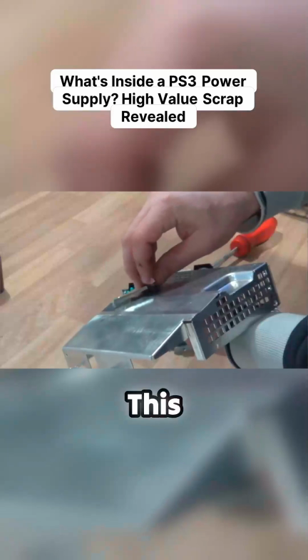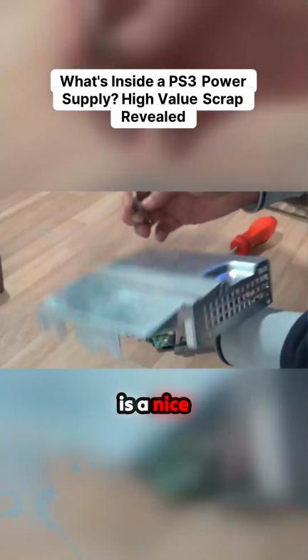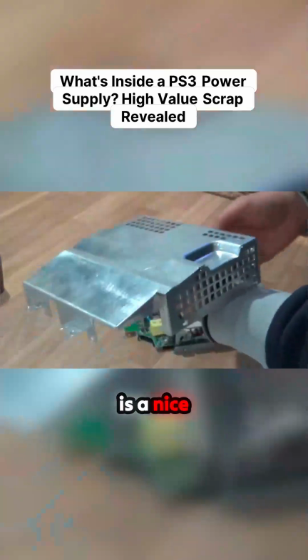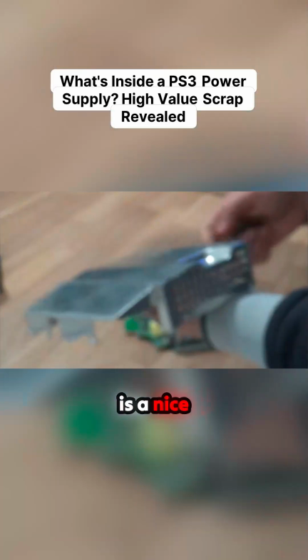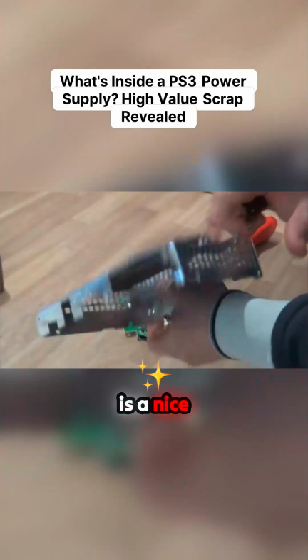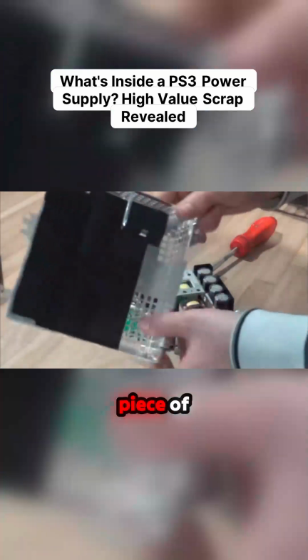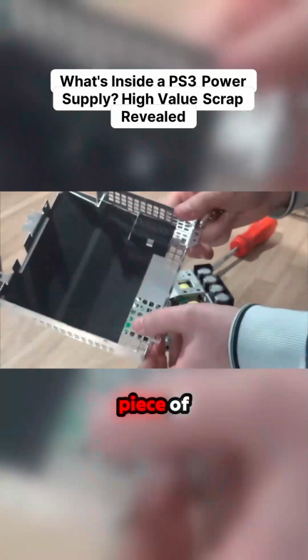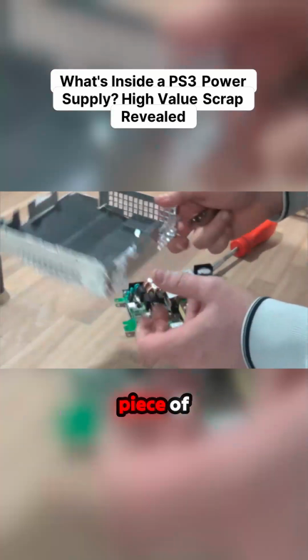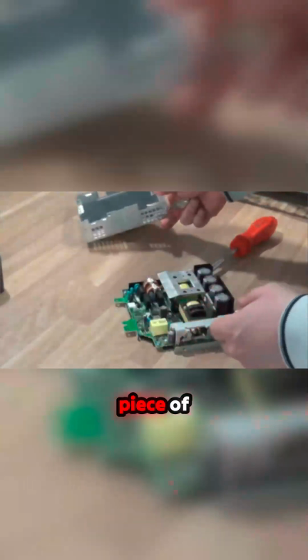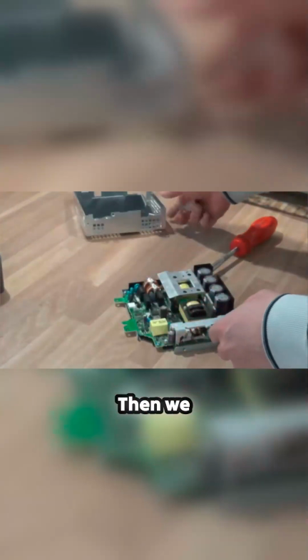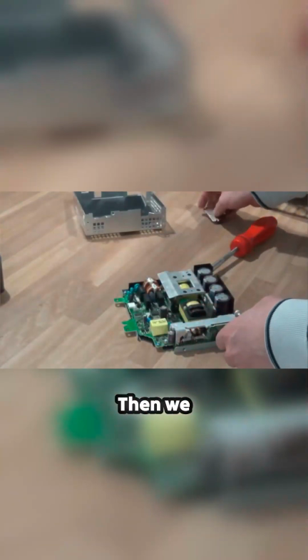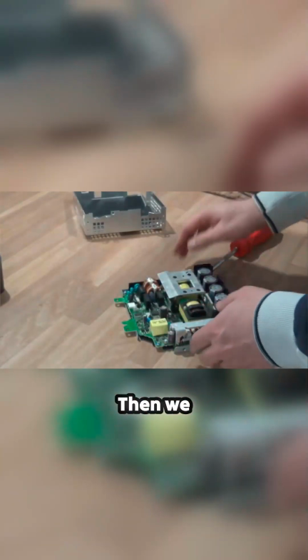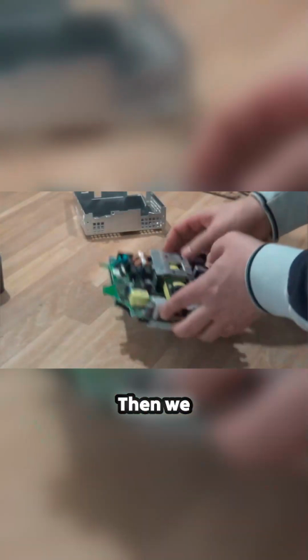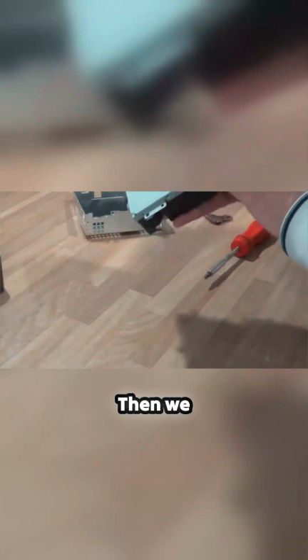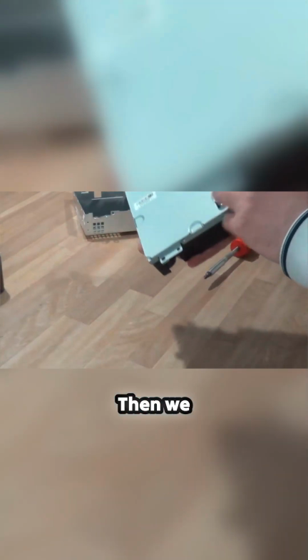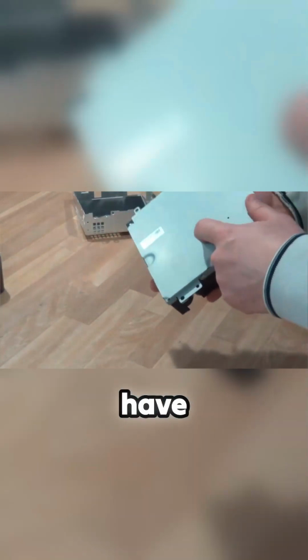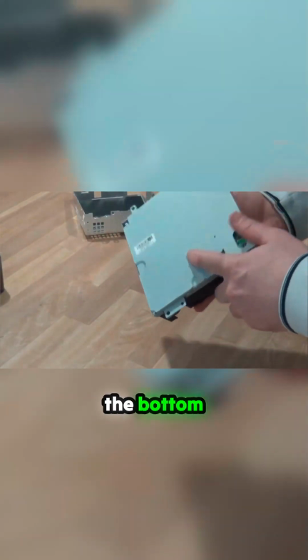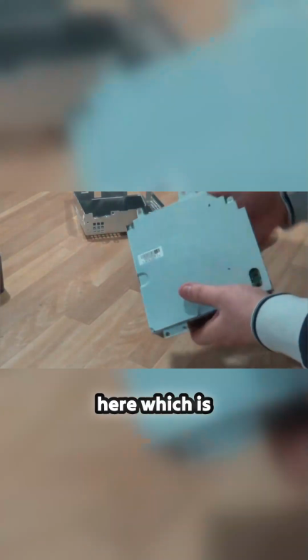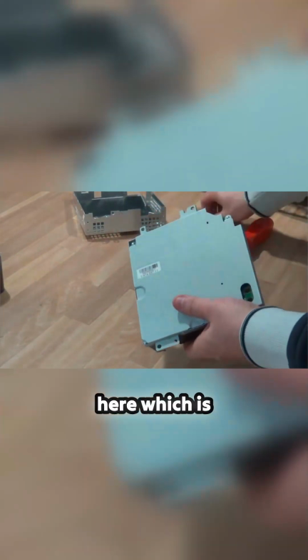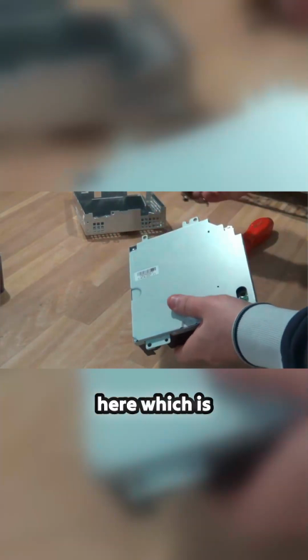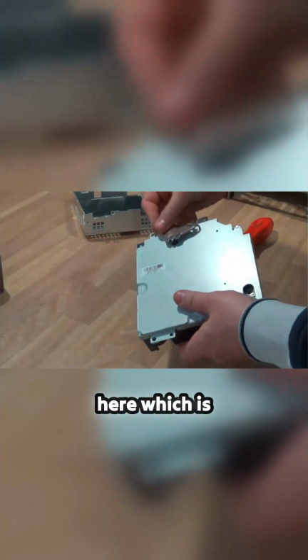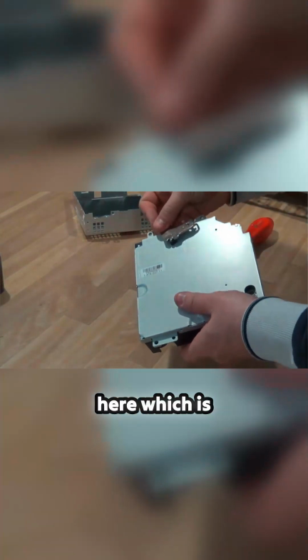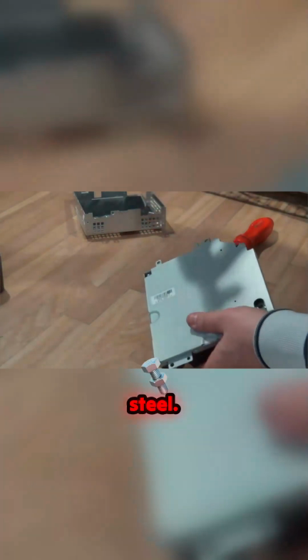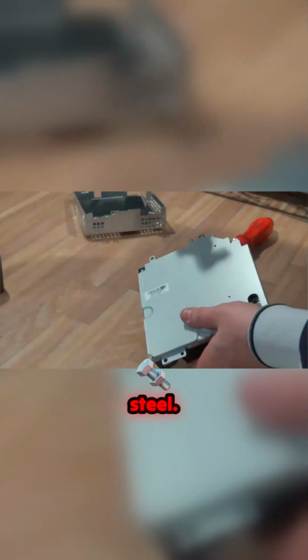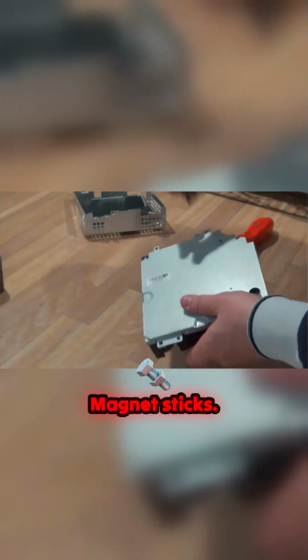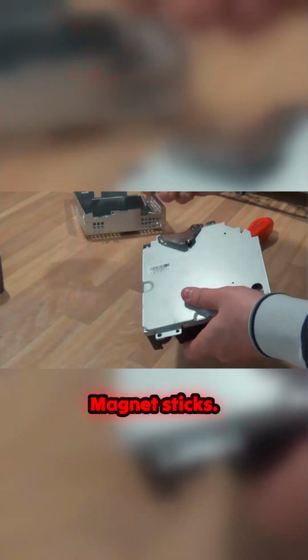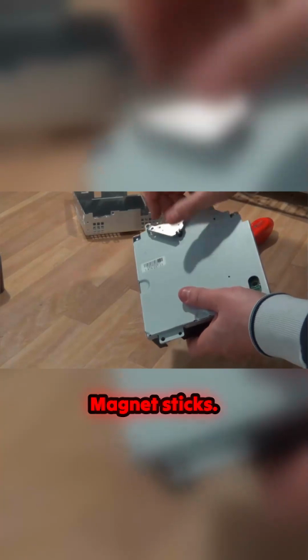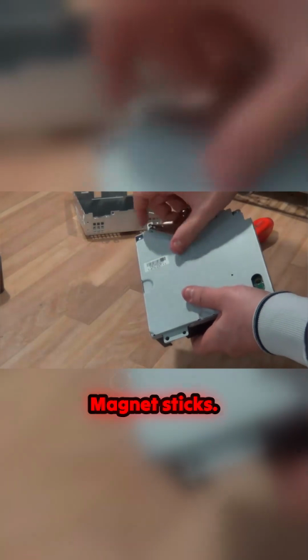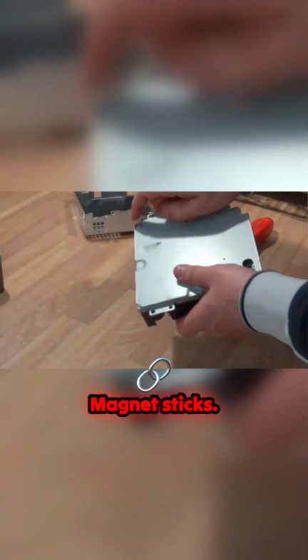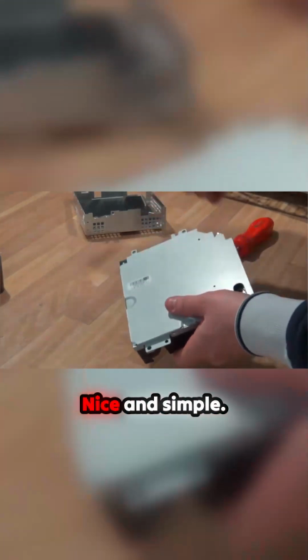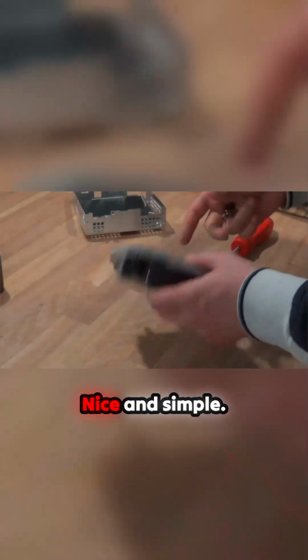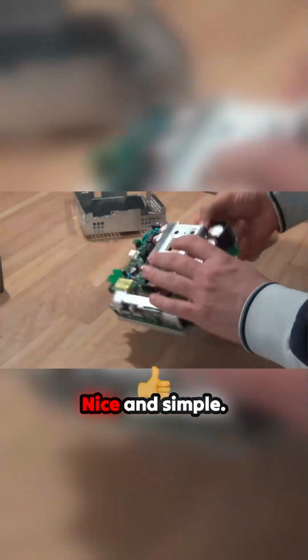This is a nice piece of aluminum. Then we have the bottom here, which is steel — the magnet sticks, nice and simple.